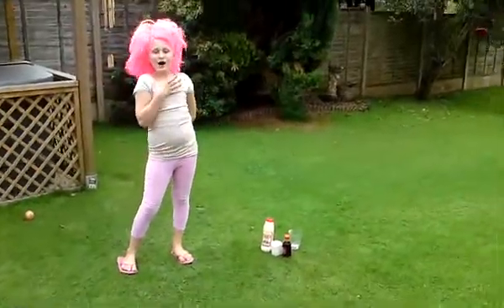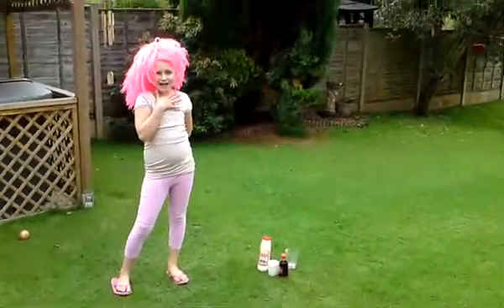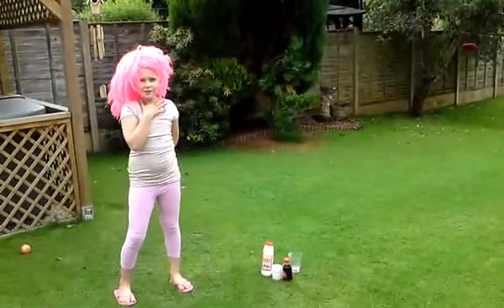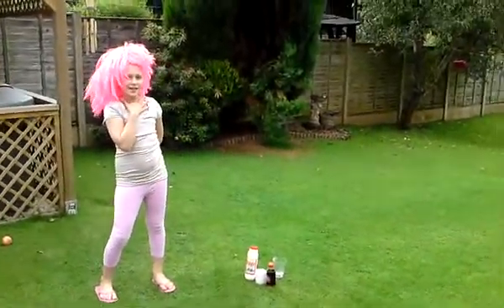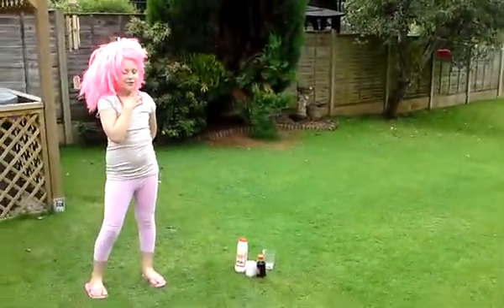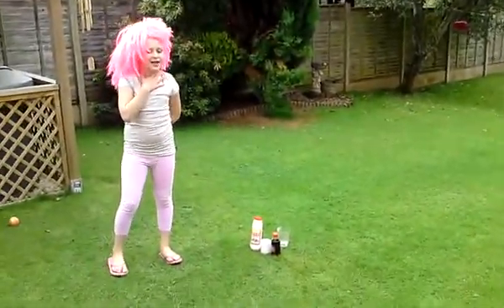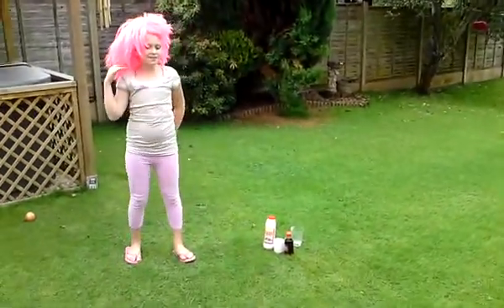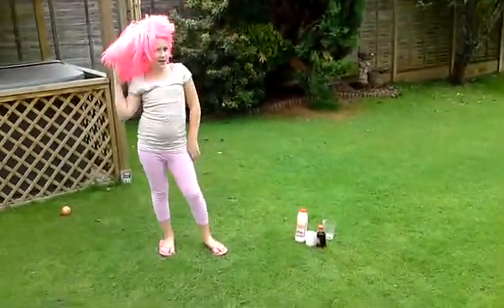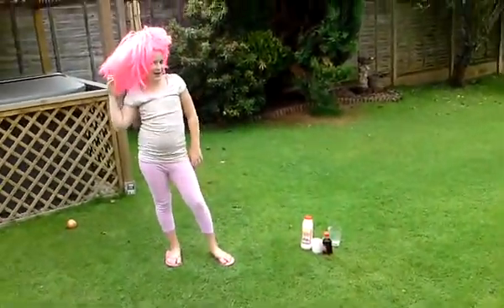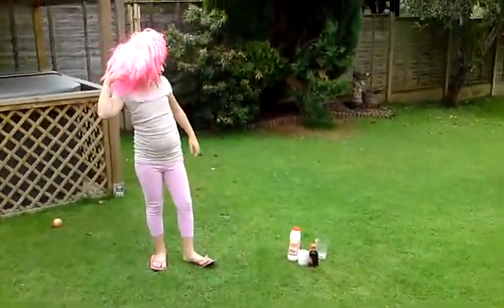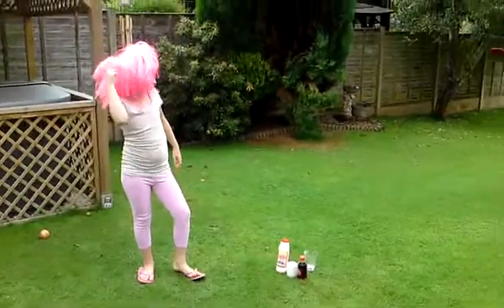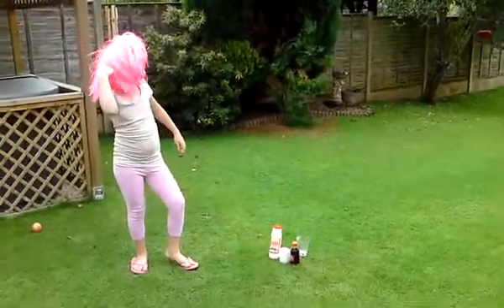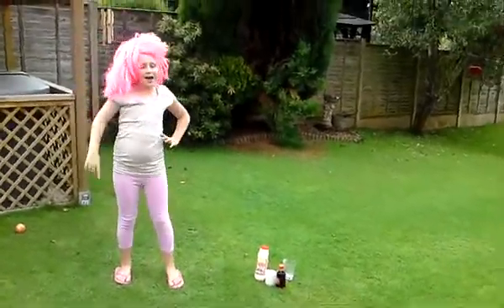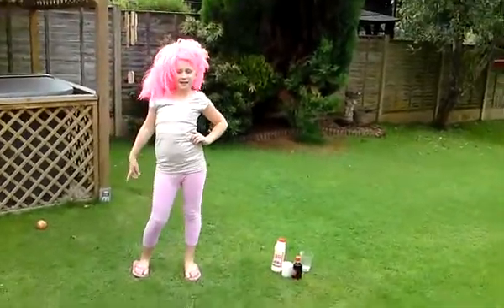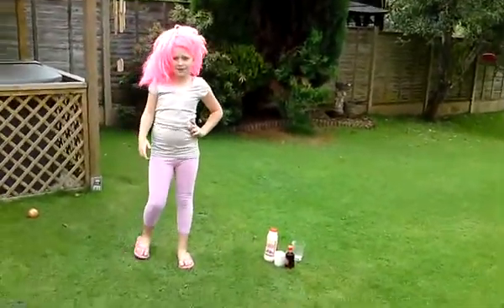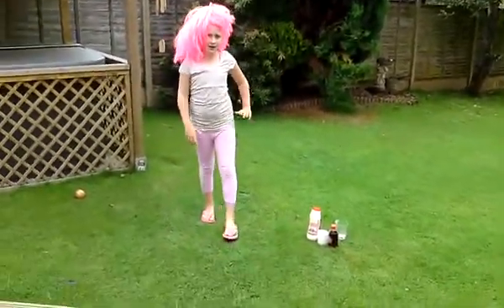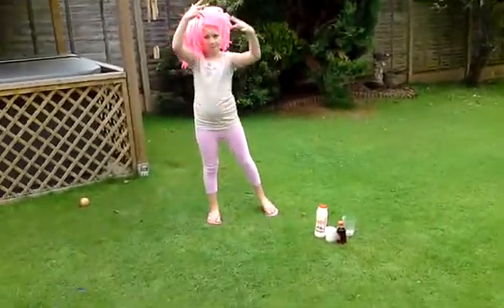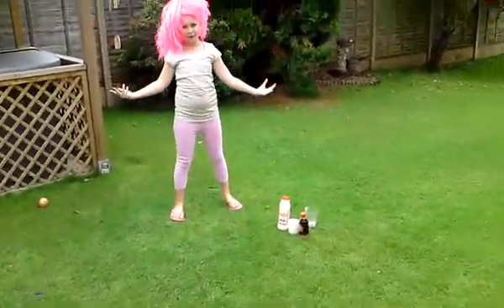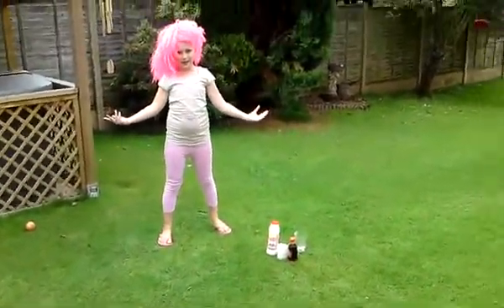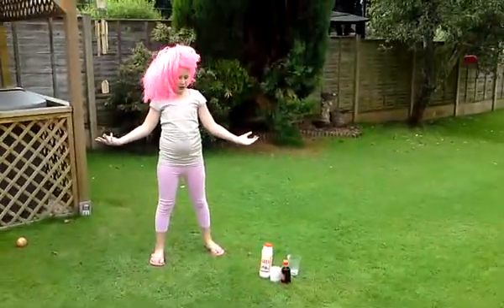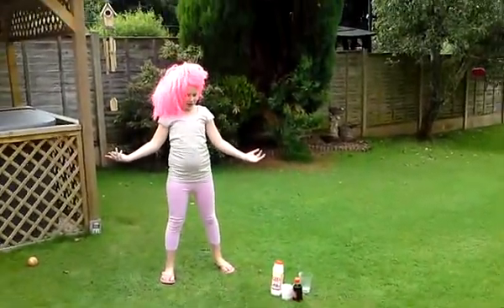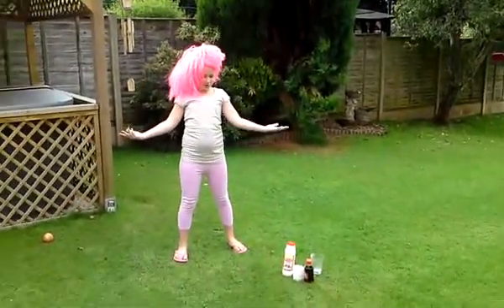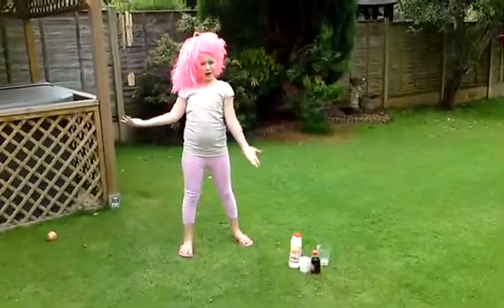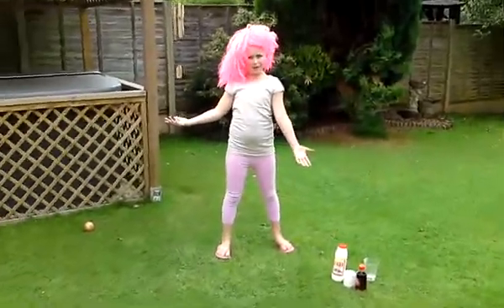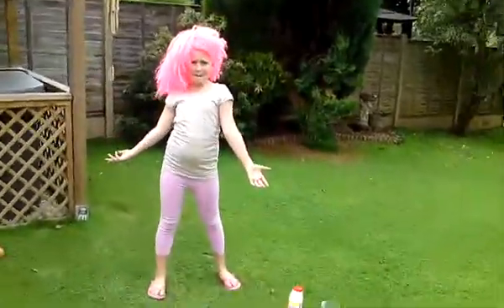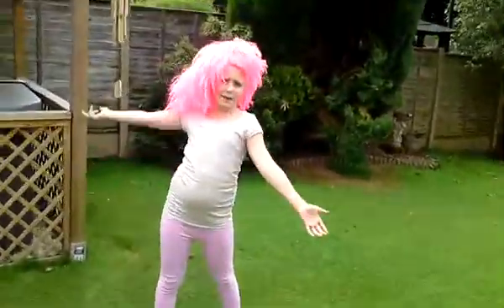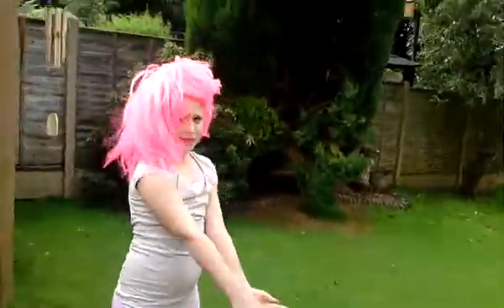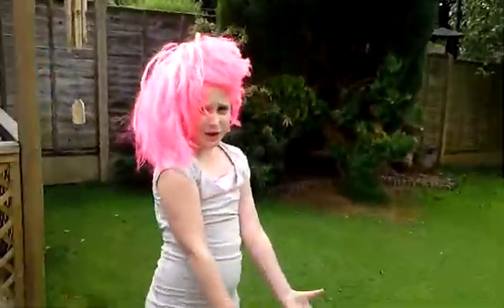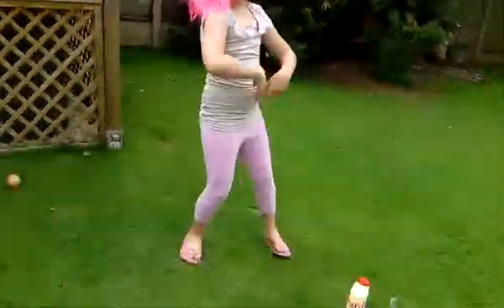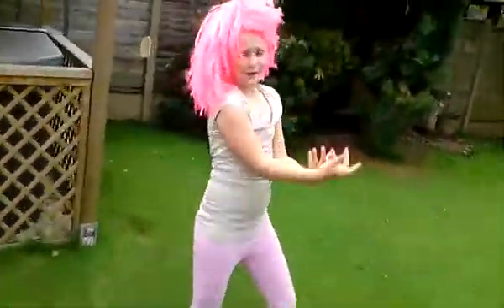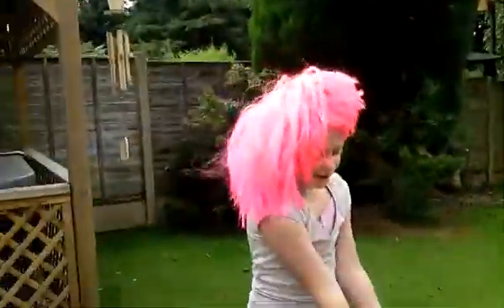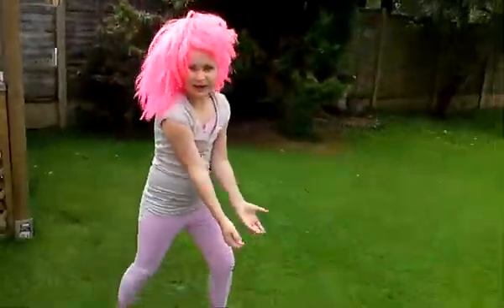Alright, I'm Professor Tomato Head. And today we'll be doing an experiment with salt, bicarbonate of soda and vinegar.